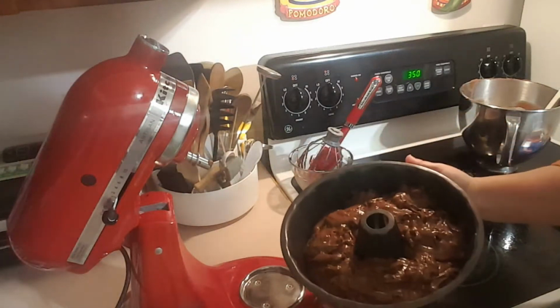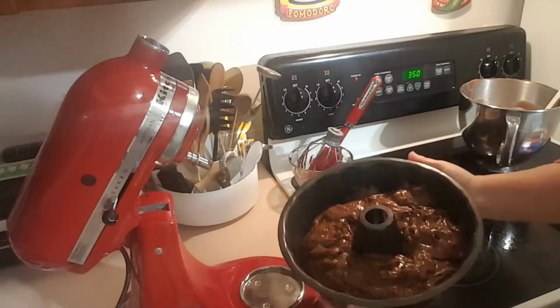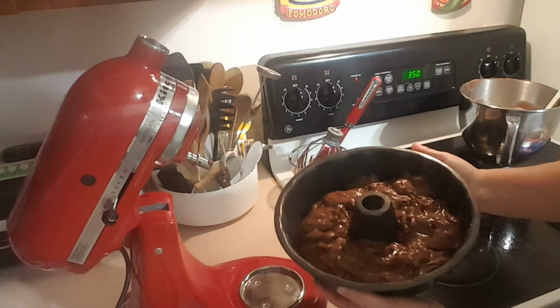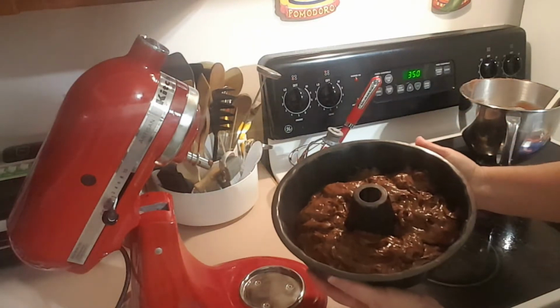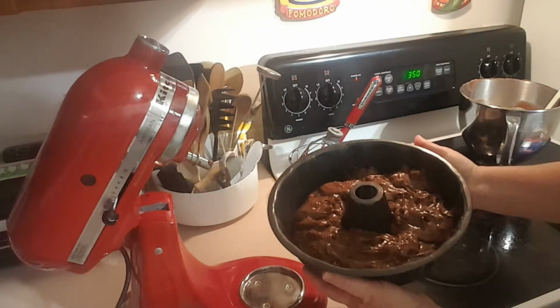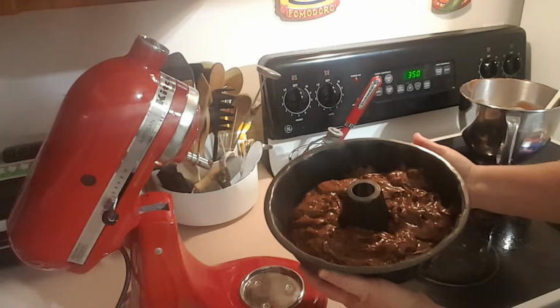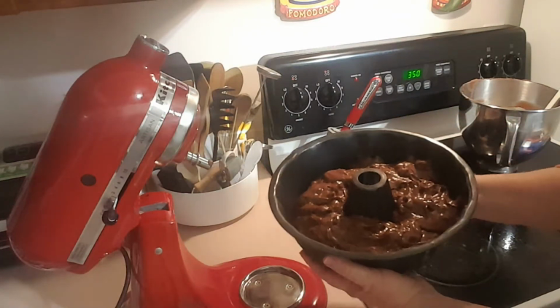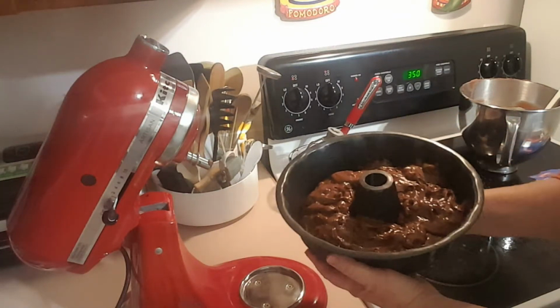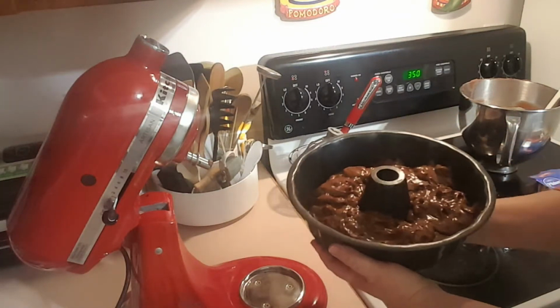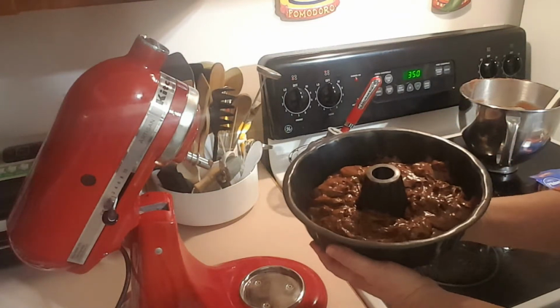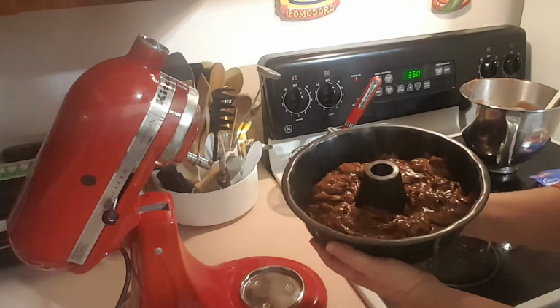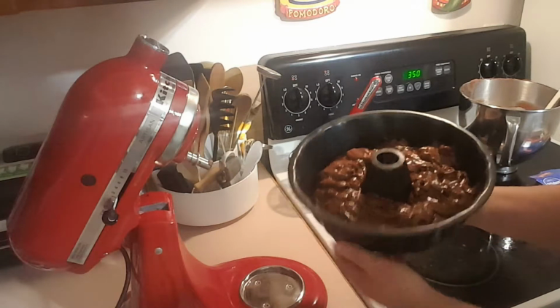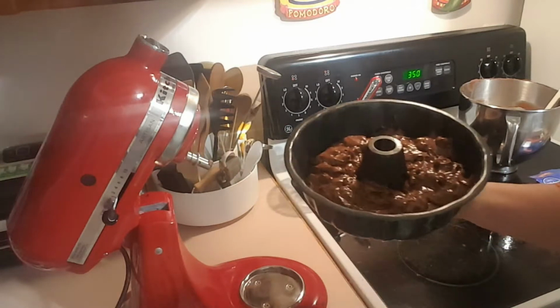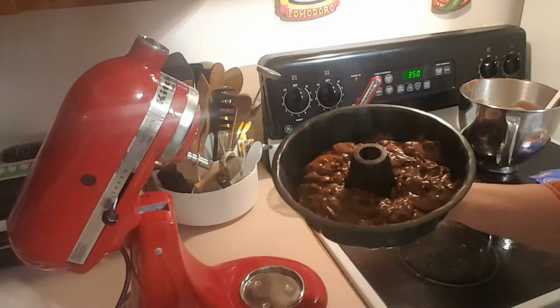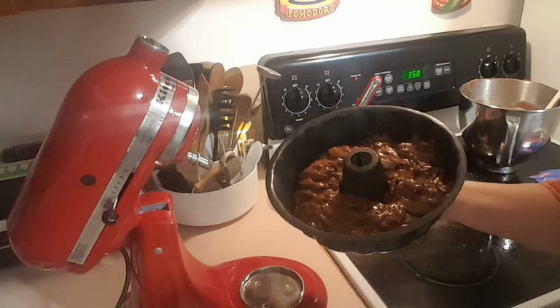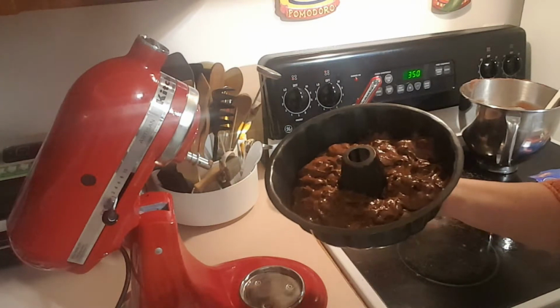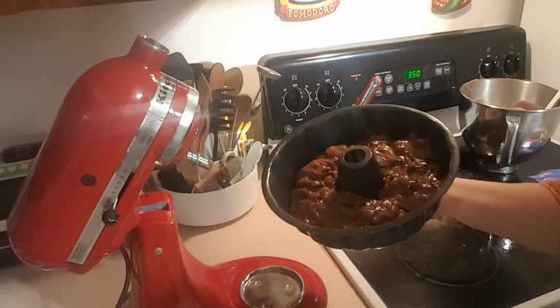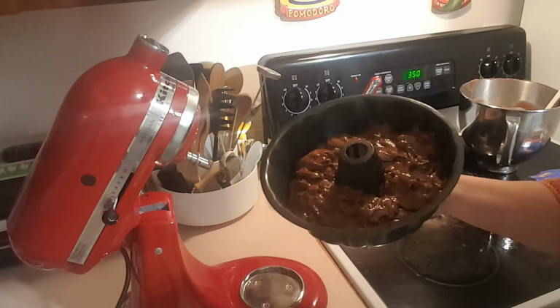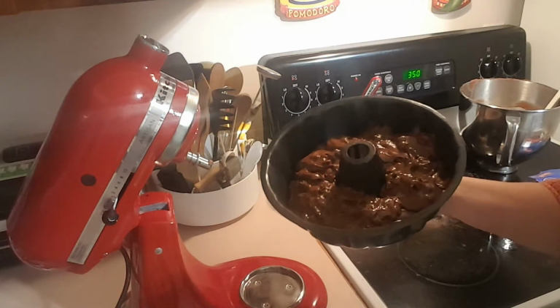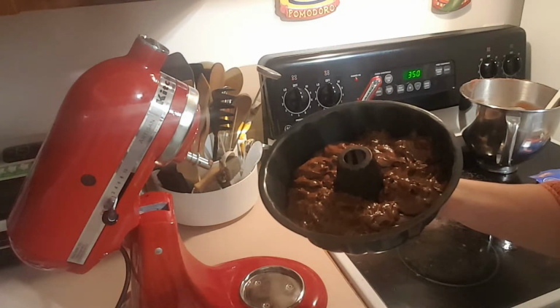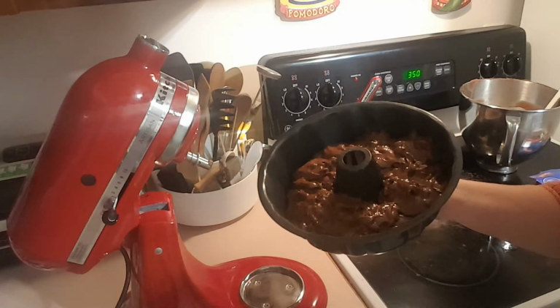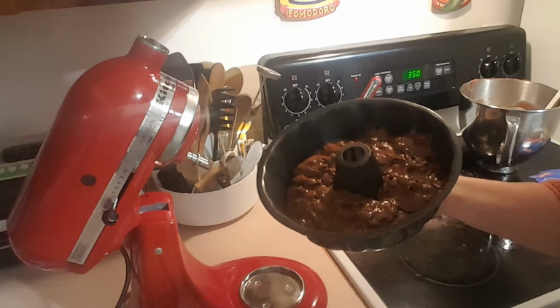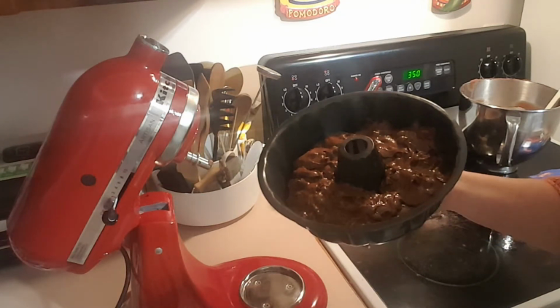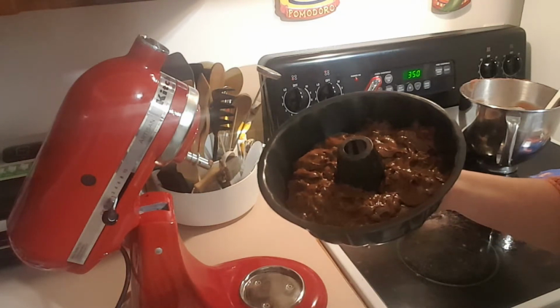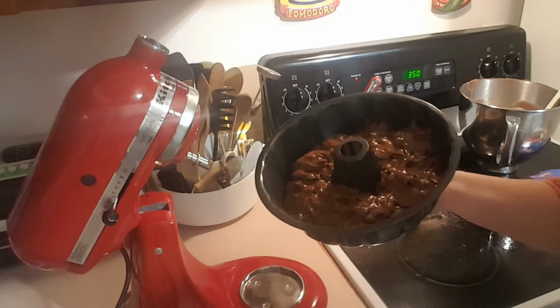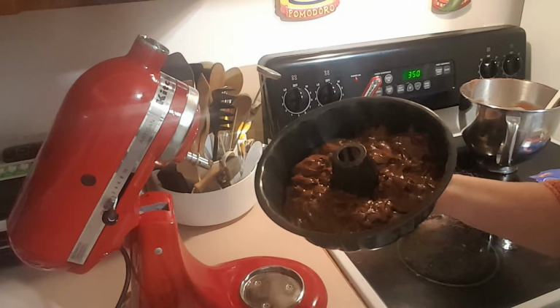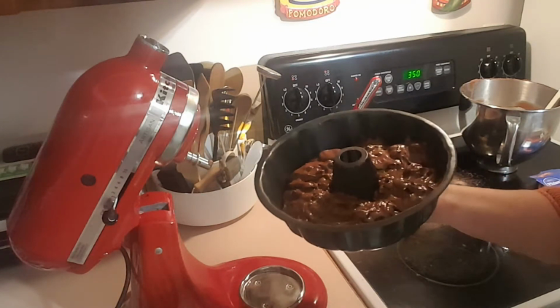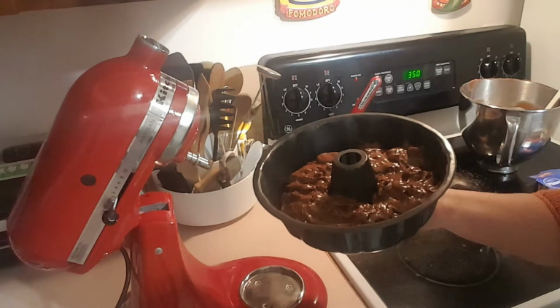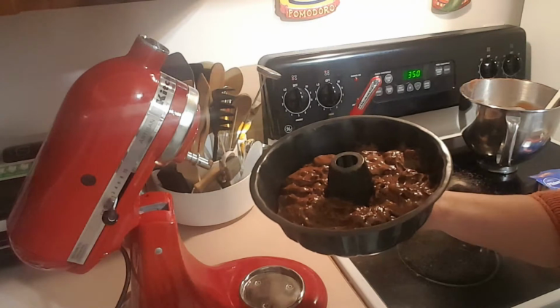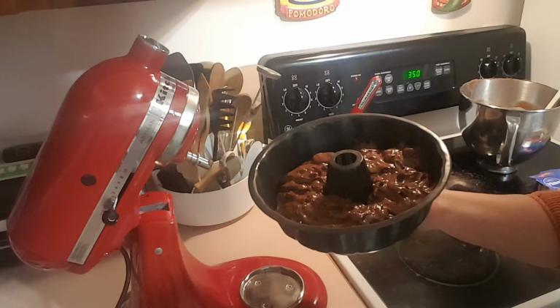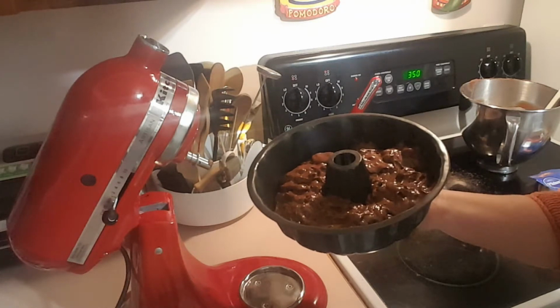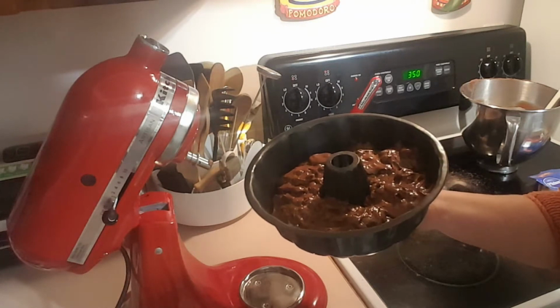That's what it looks like going into the oven. Like I said, we're going to let this cook for 50 minutes and I'll bring you back and show you what it looks like when it's done.